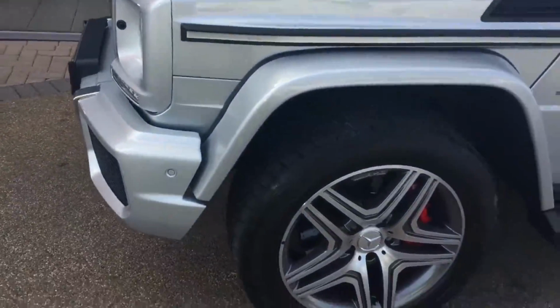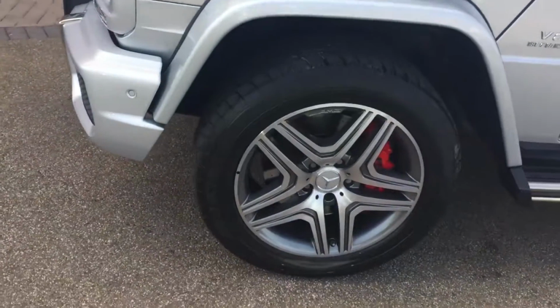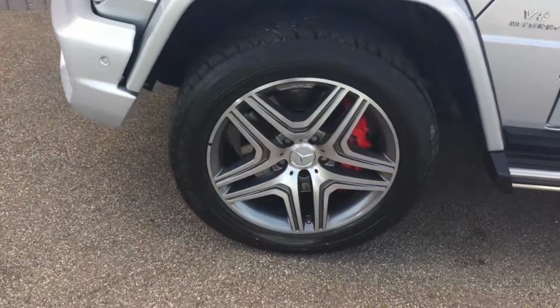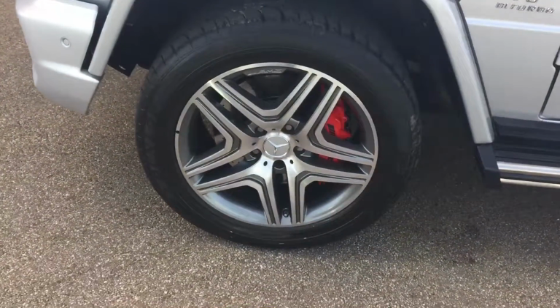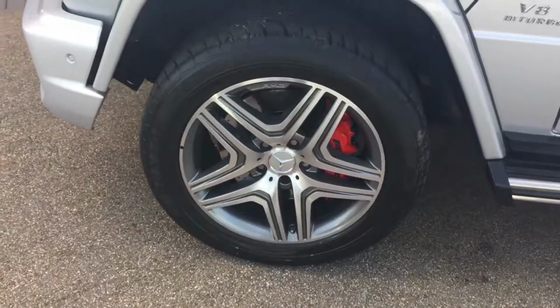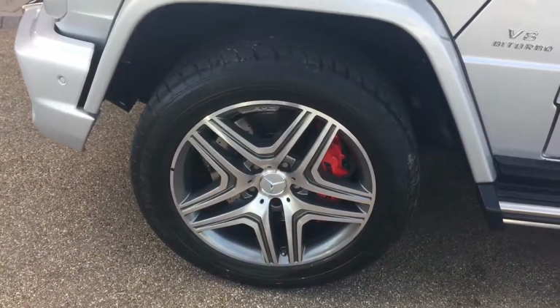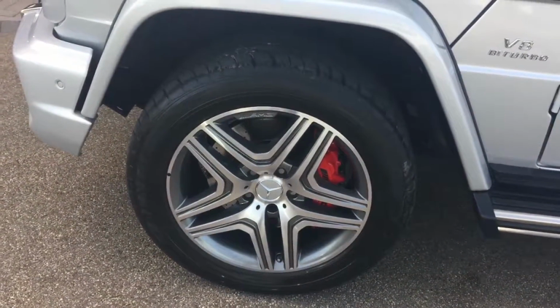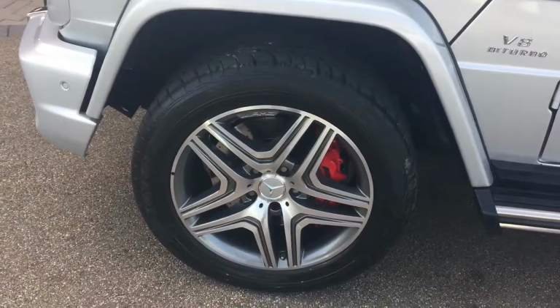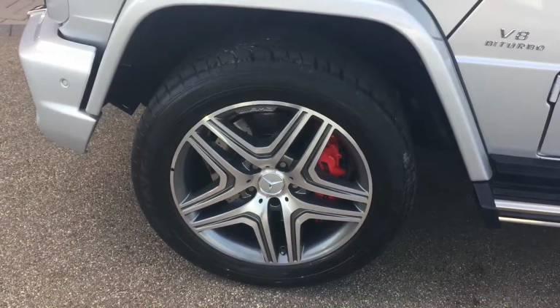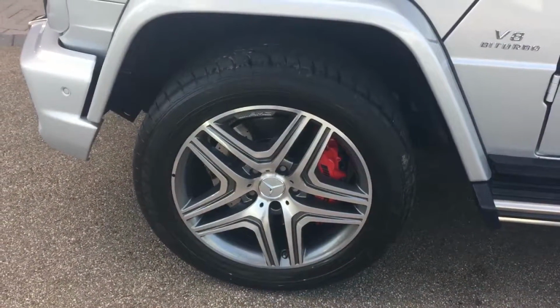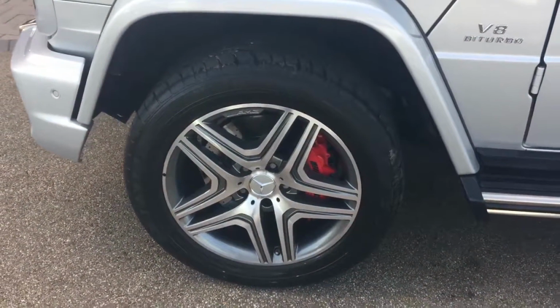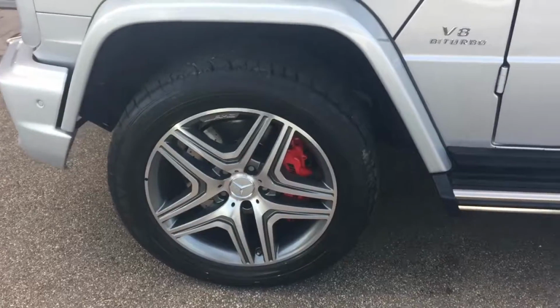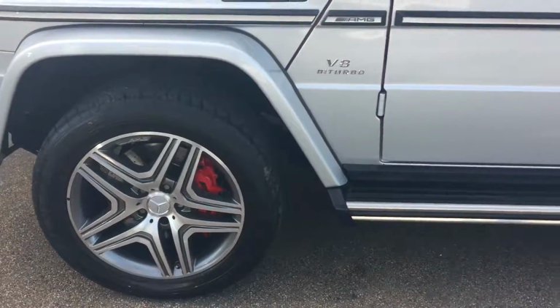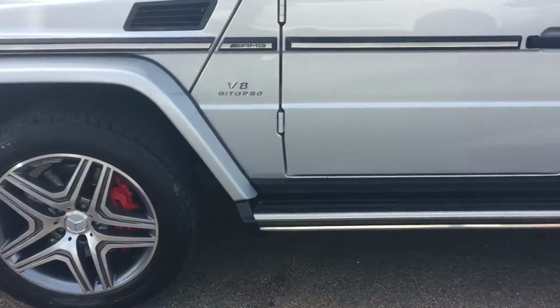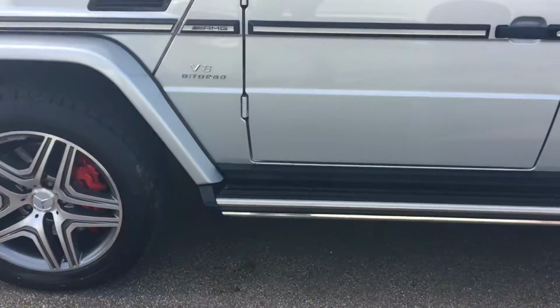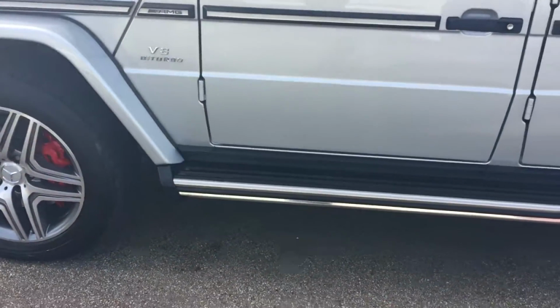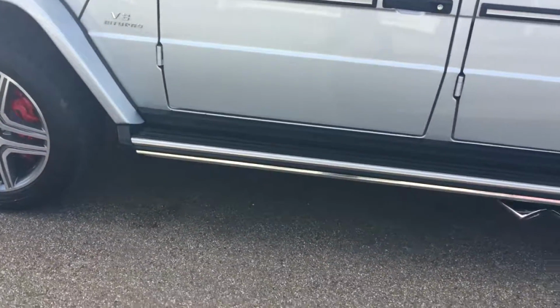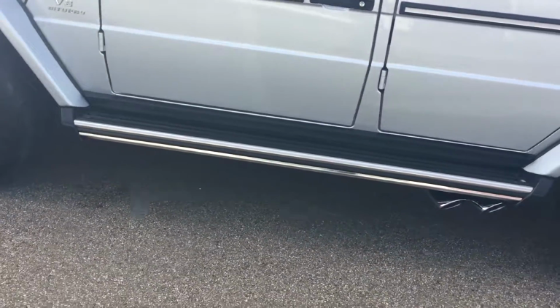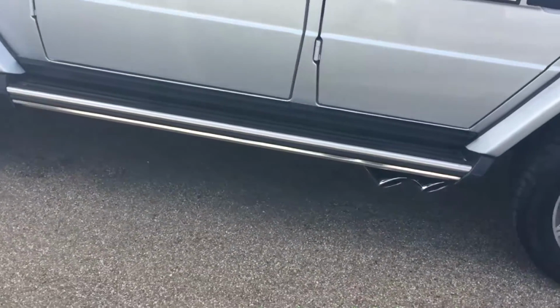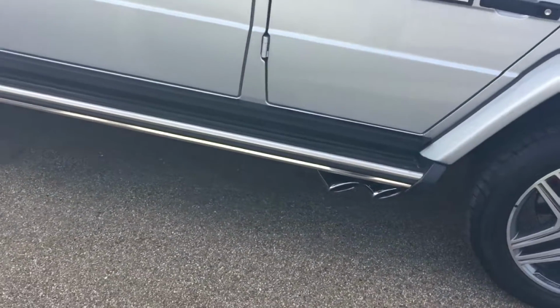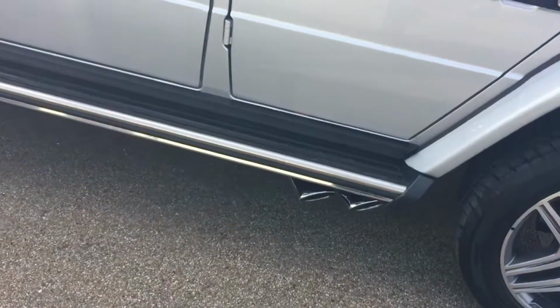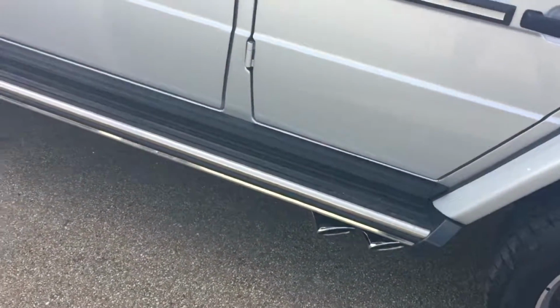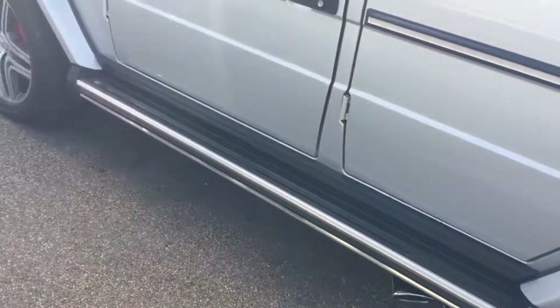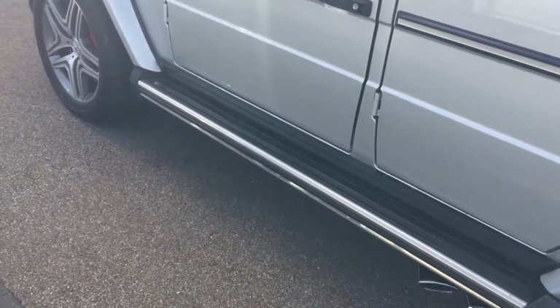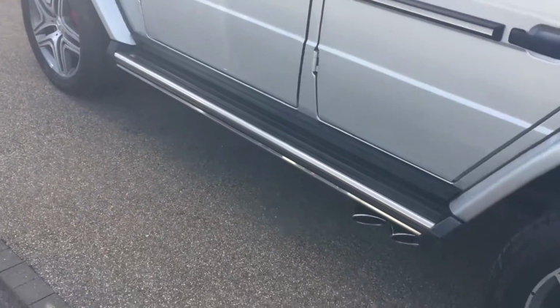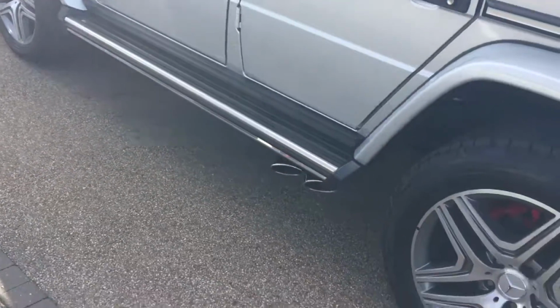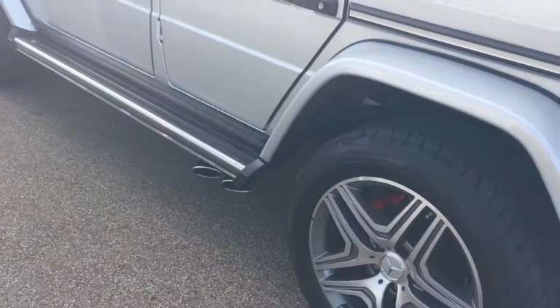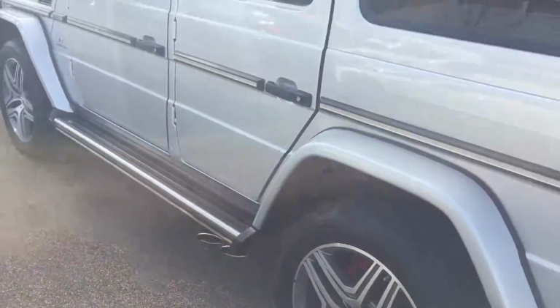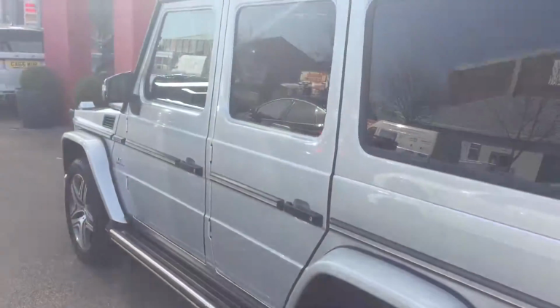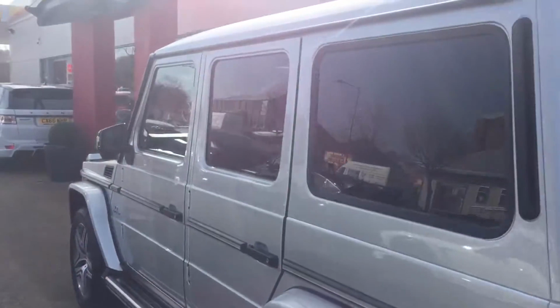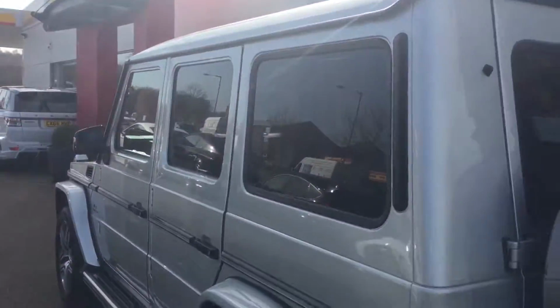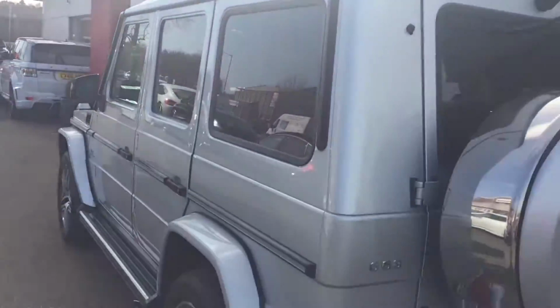Going round to the alloys, we've got the AMG 20-inch alloy wheels with the red calipers behind them, and we've got the chrome running boards down the side of the car and privacy glass in the rear.